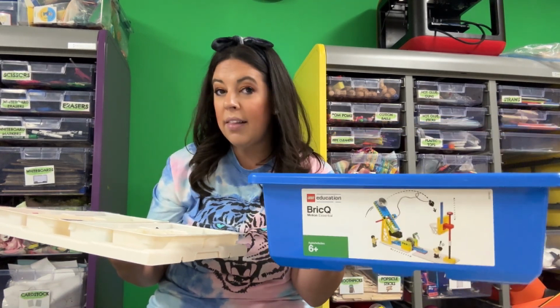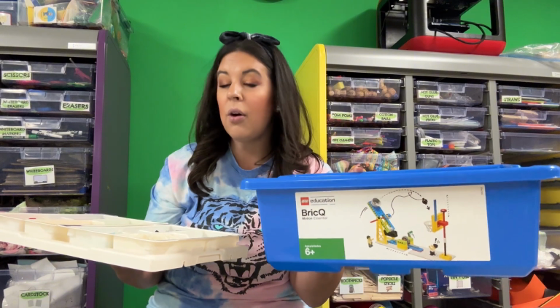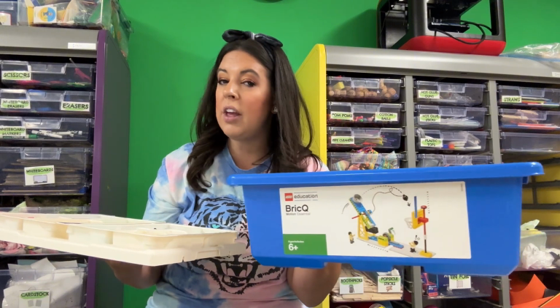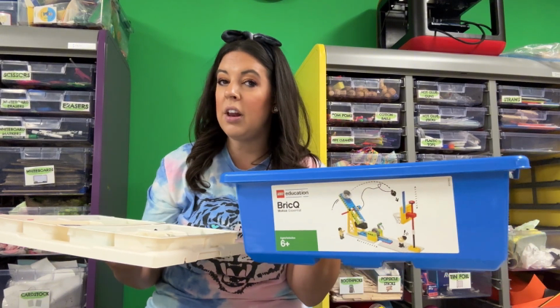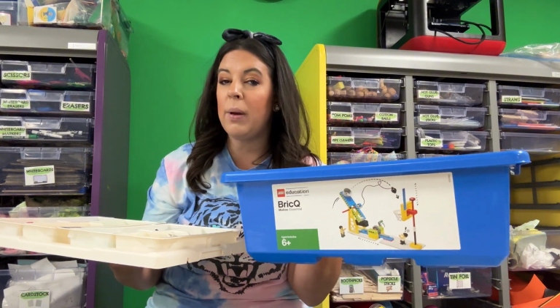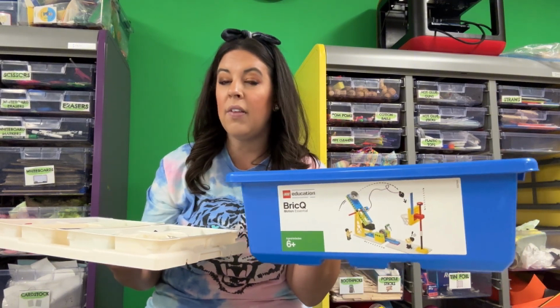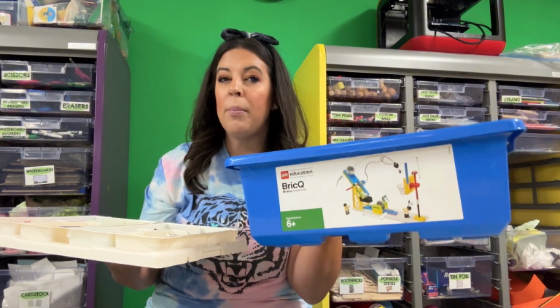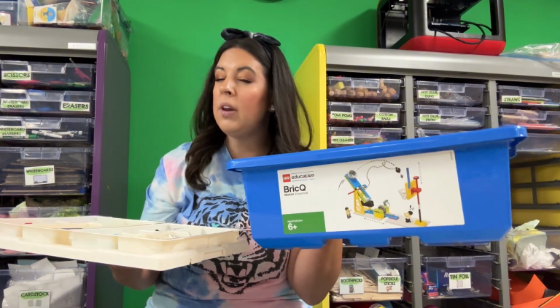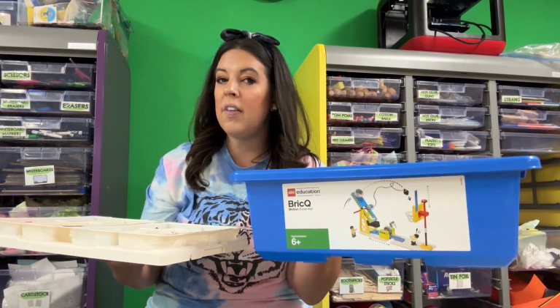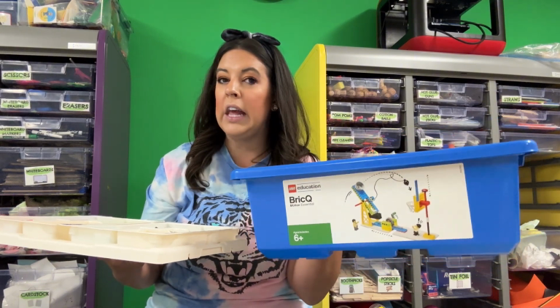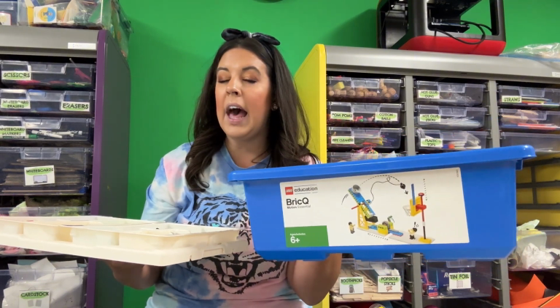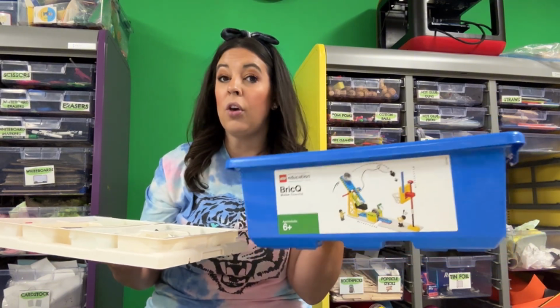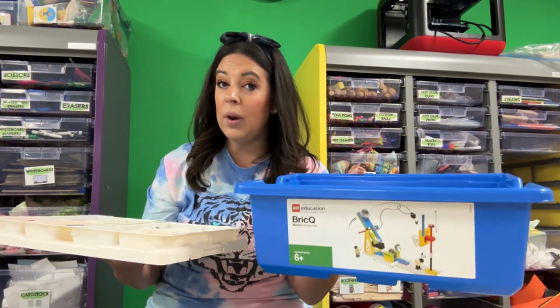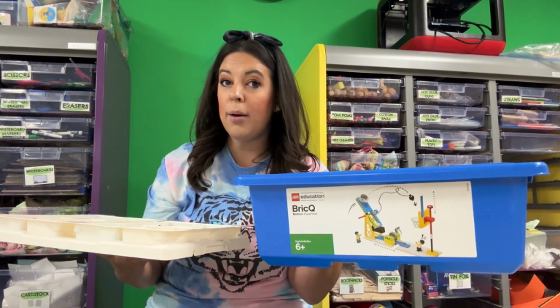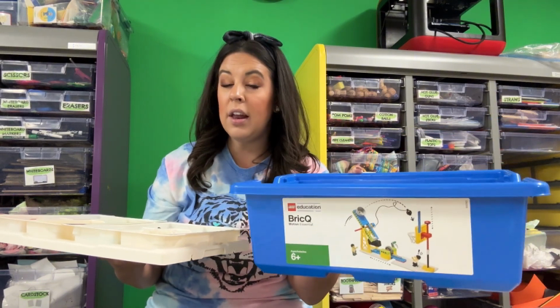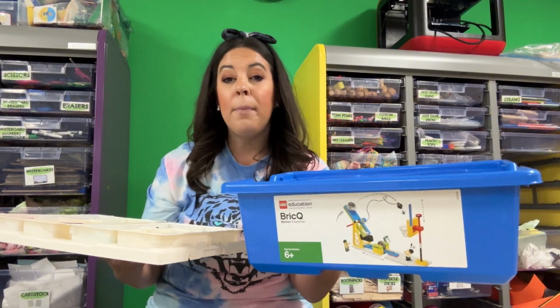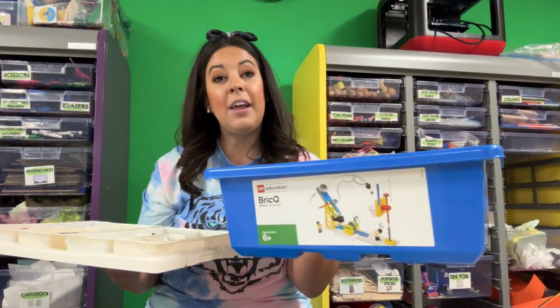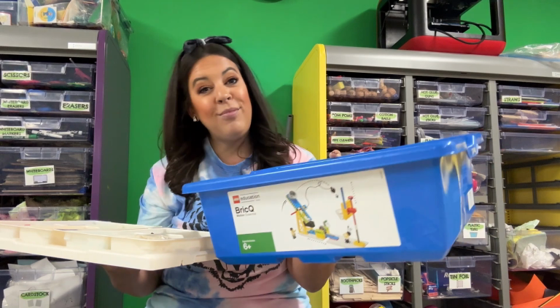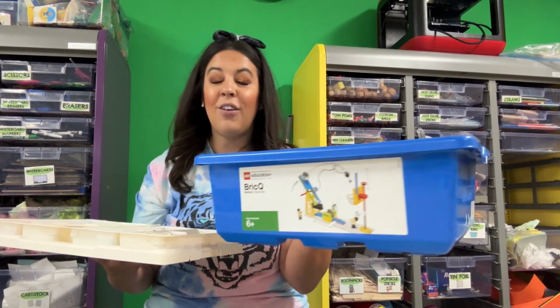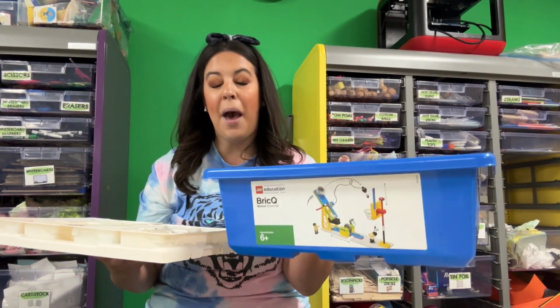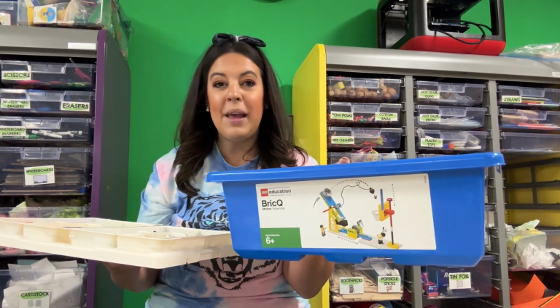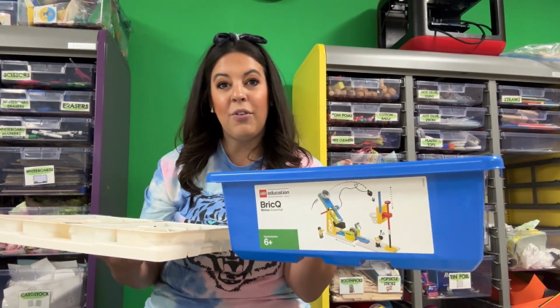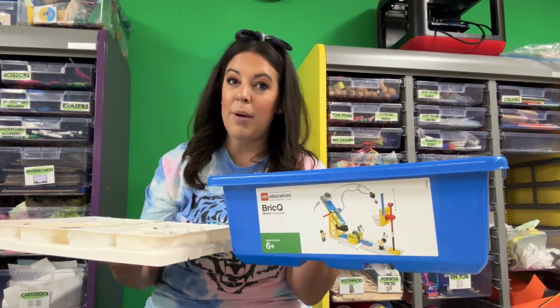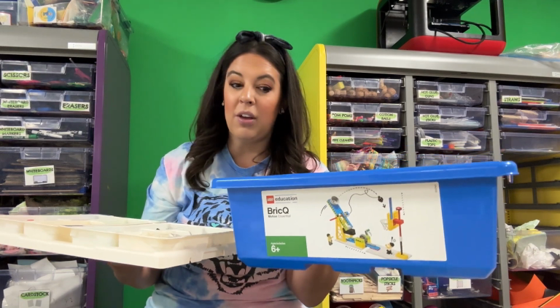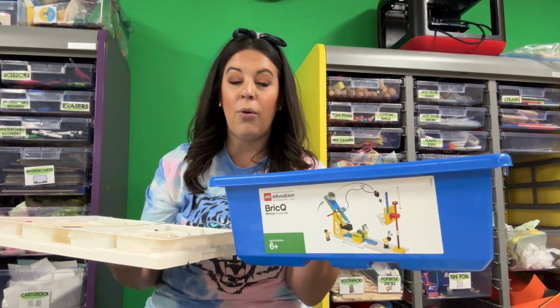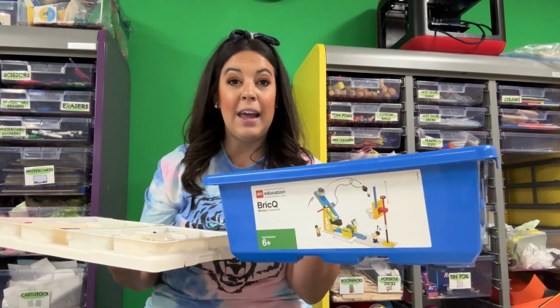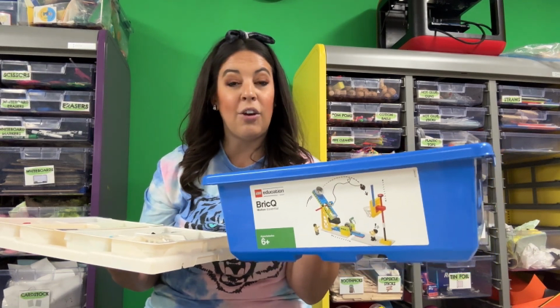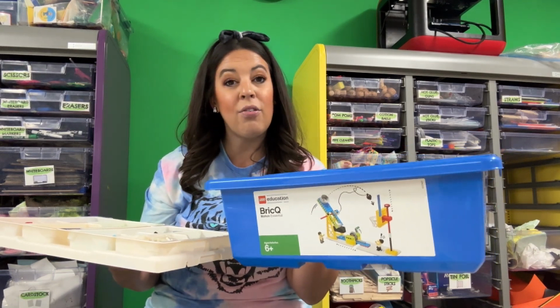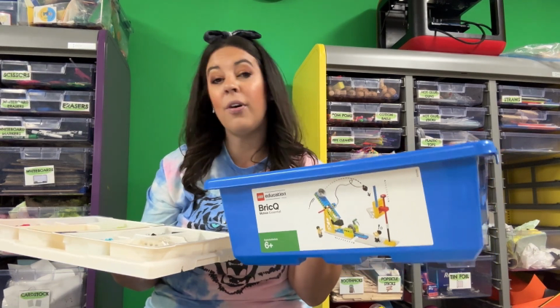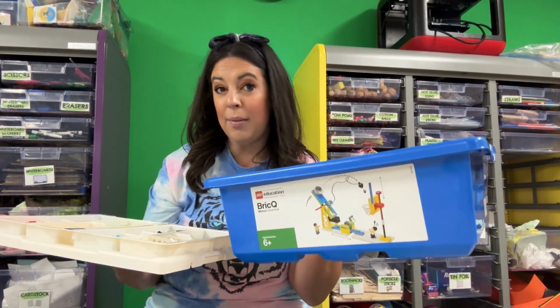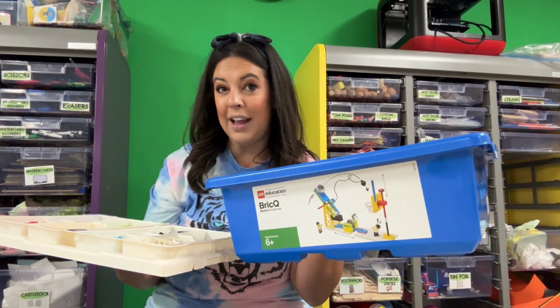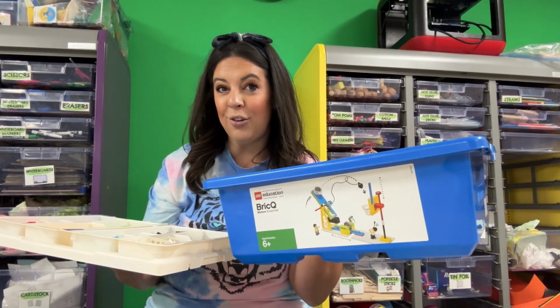So again, another great kit where you have that LEGO Education experience but you don't necessarily have the coding option. It's a good happy medium for what you might be looking for in your classroom for elementary age students.